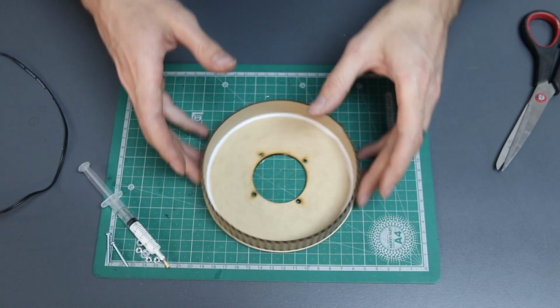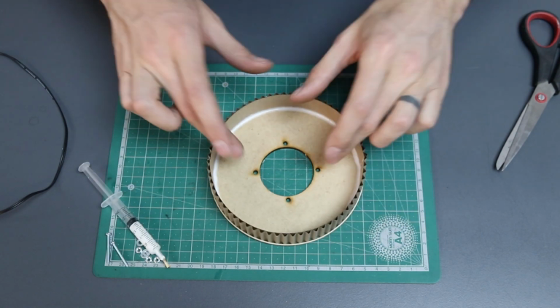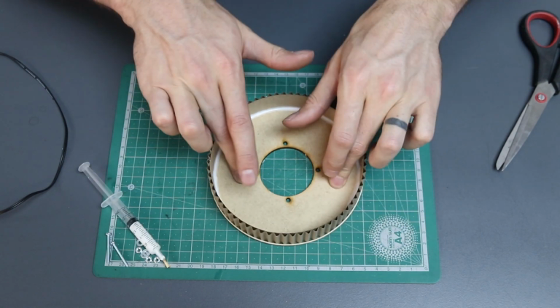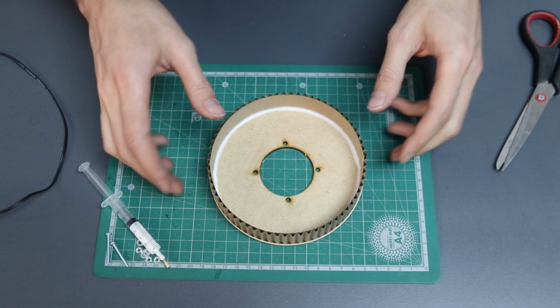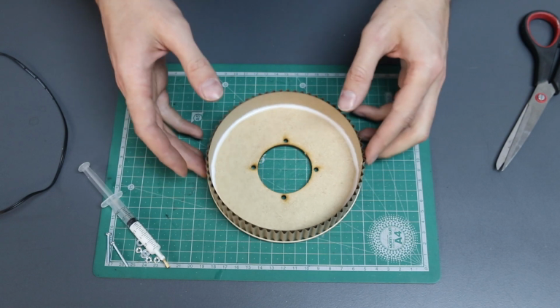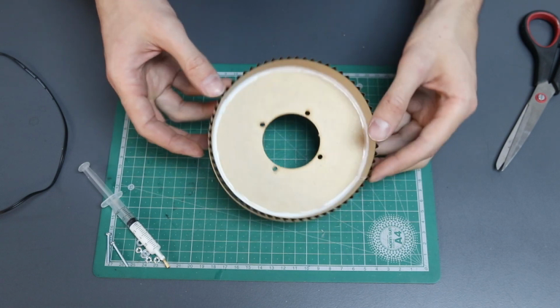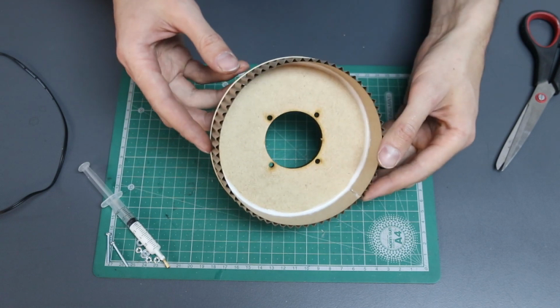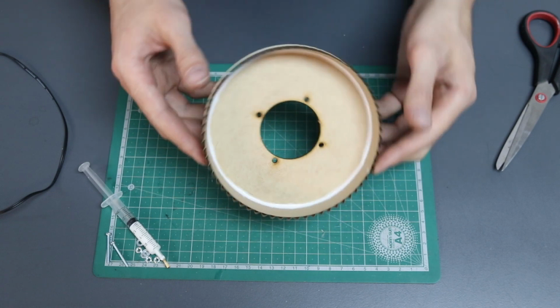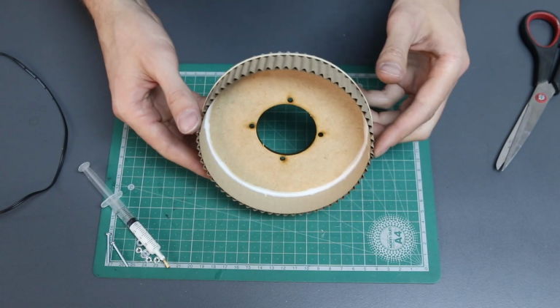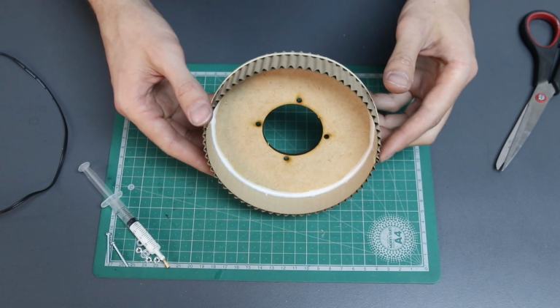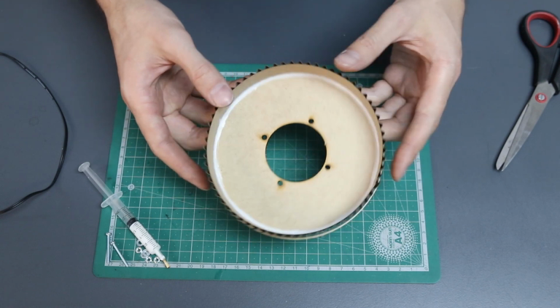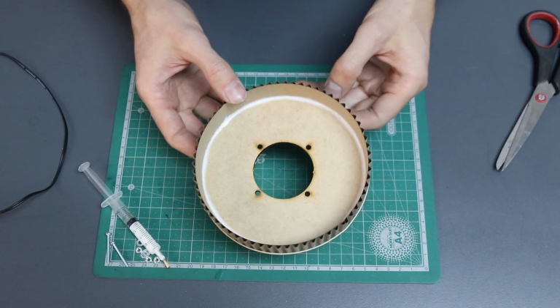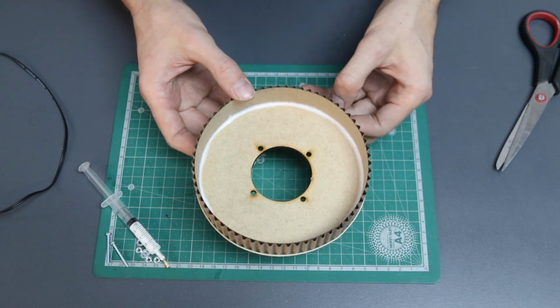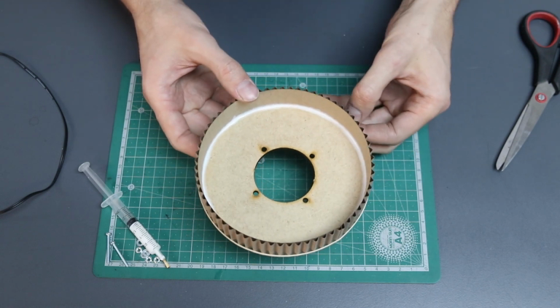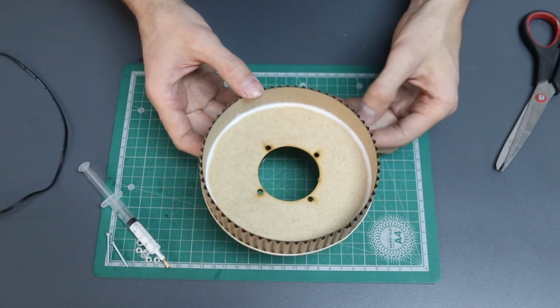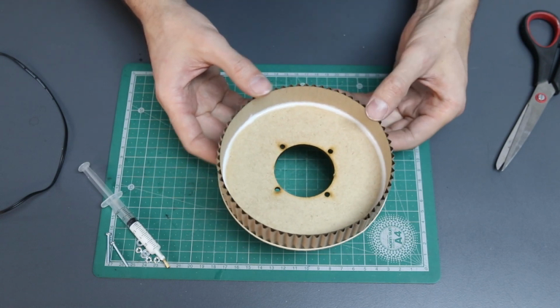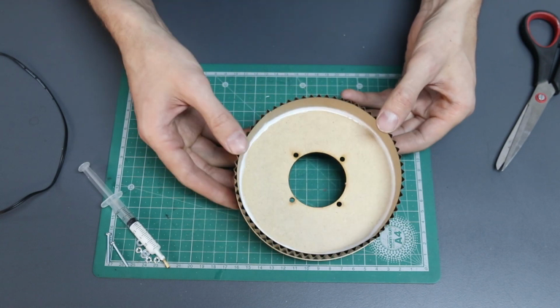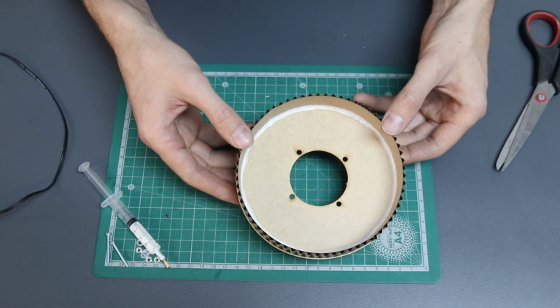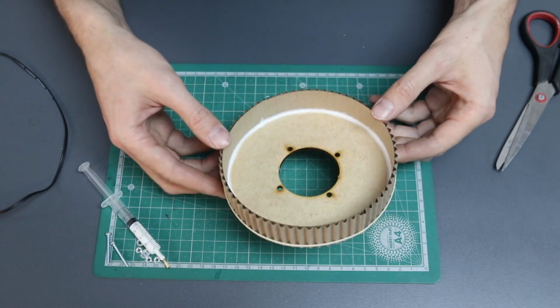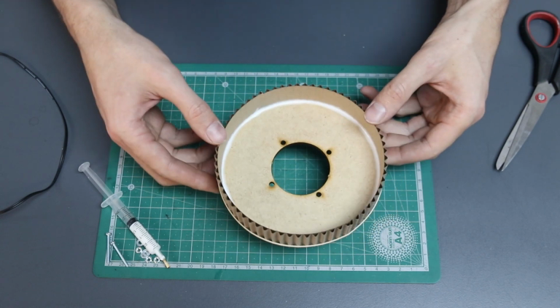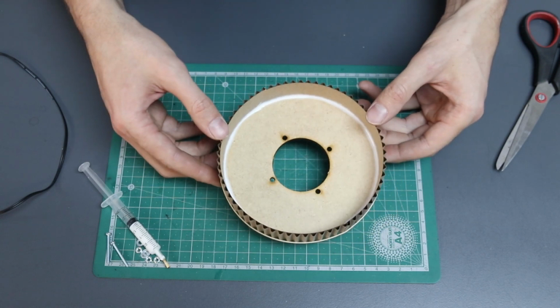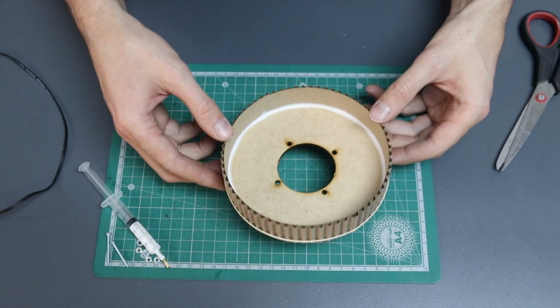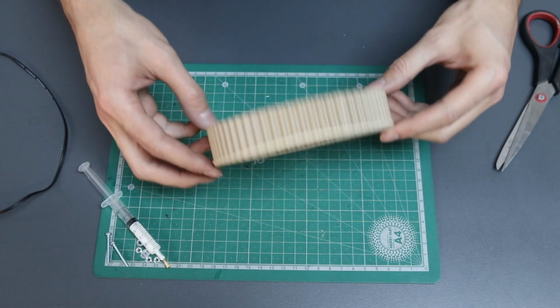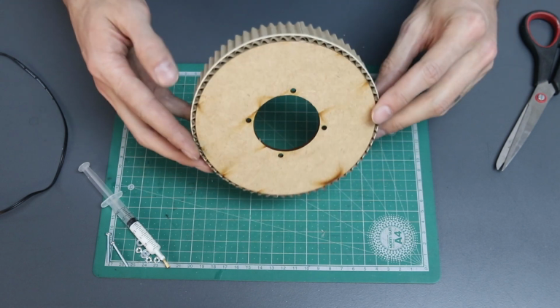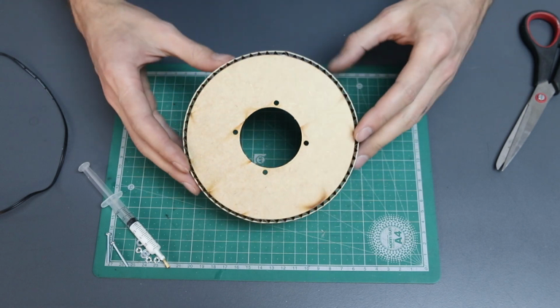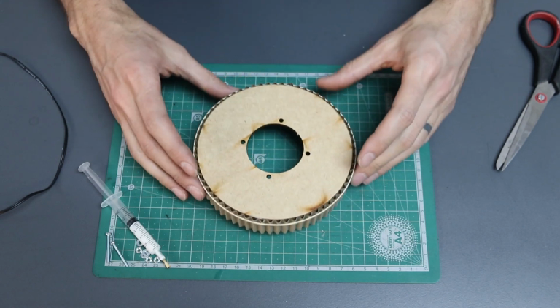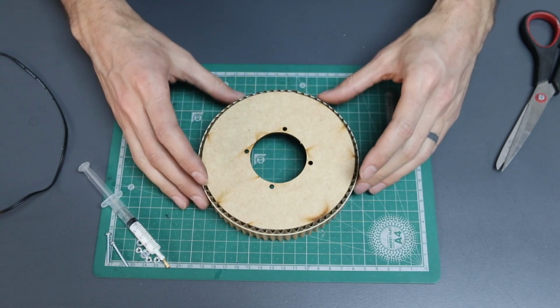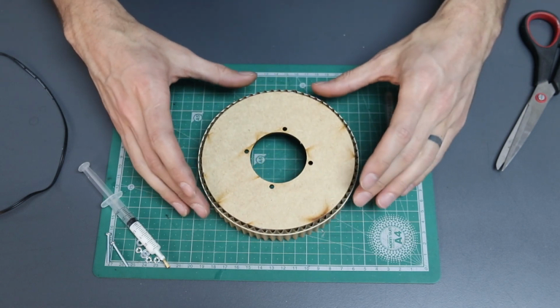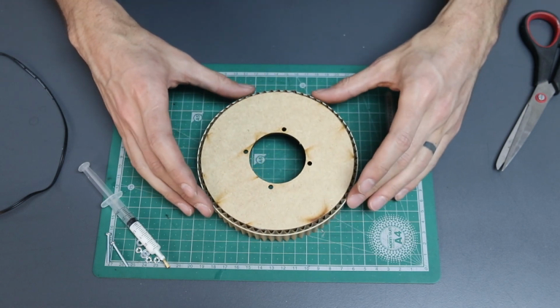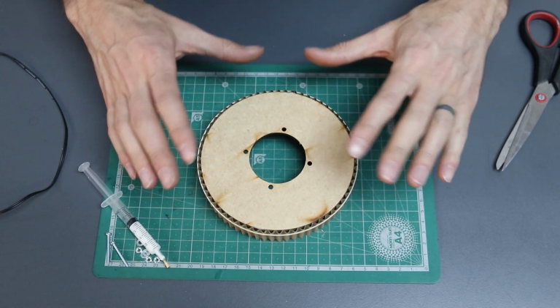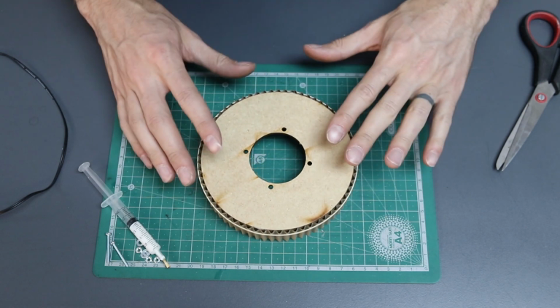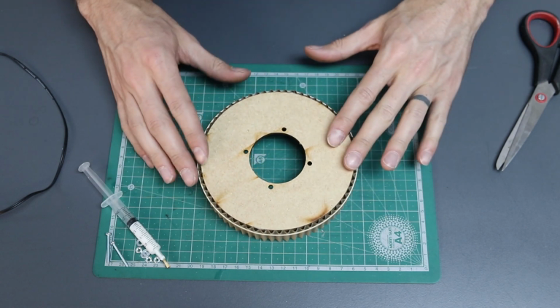Be careful that you don't add too much glue or it'll take ages to dry. Now you can either wait for it to dry, or if you're impatient like me, you can carry on working while it's still wet. But if you have to do that, do it gently and really carefully.